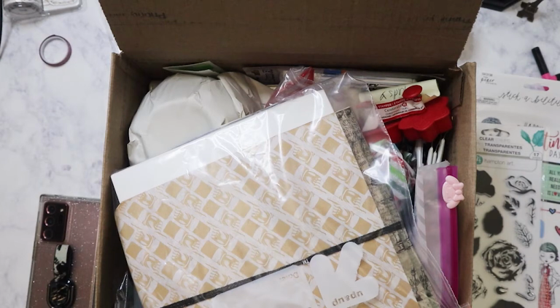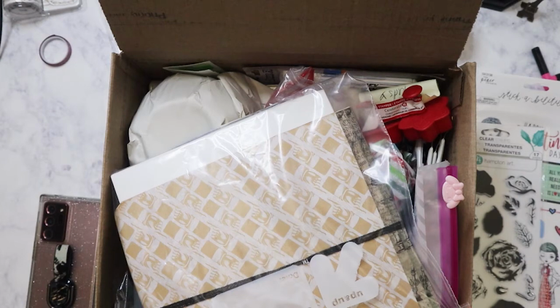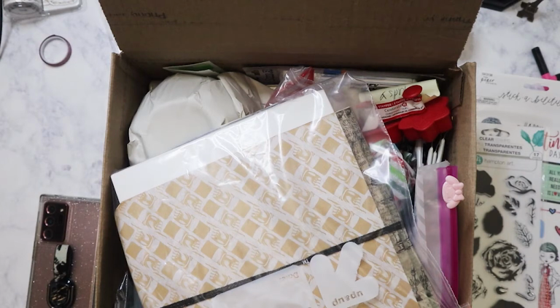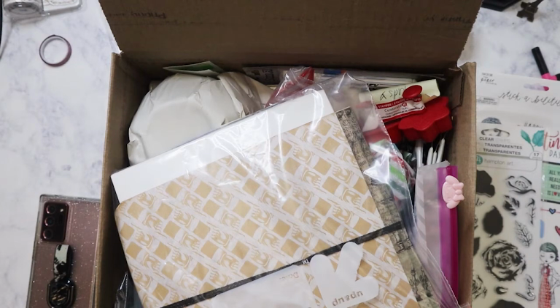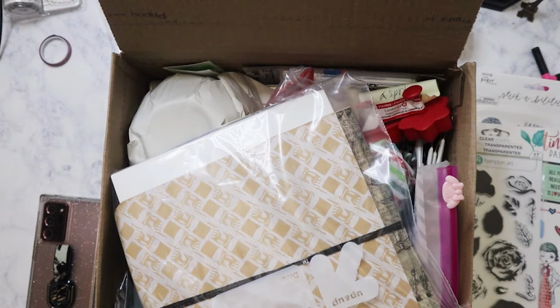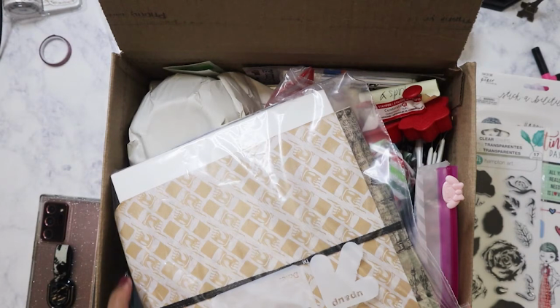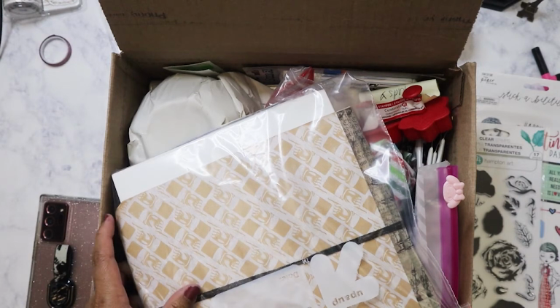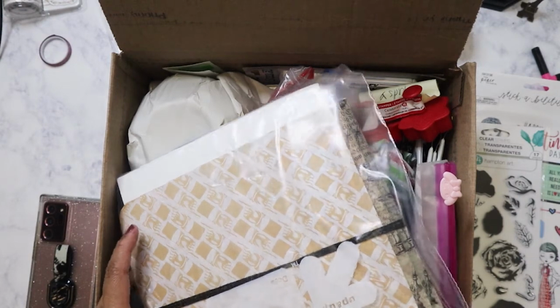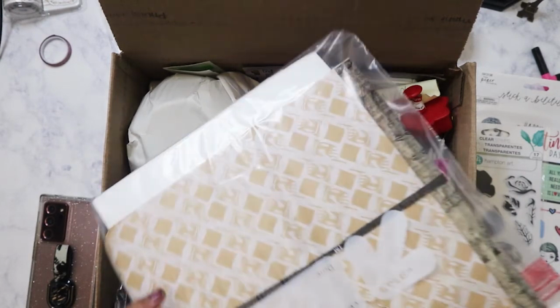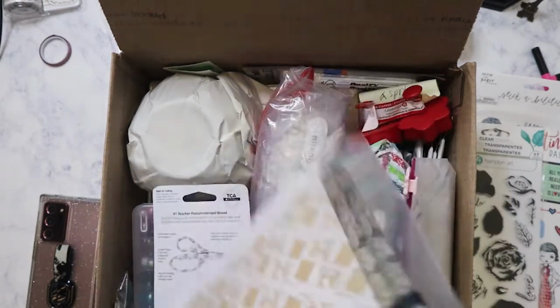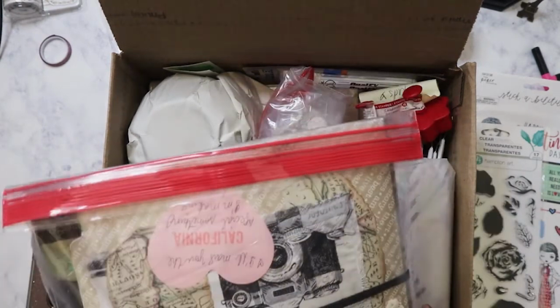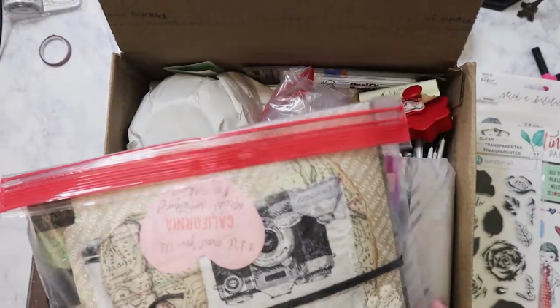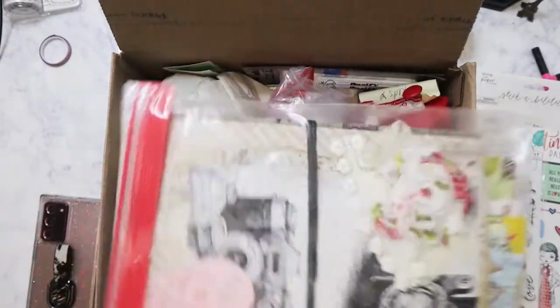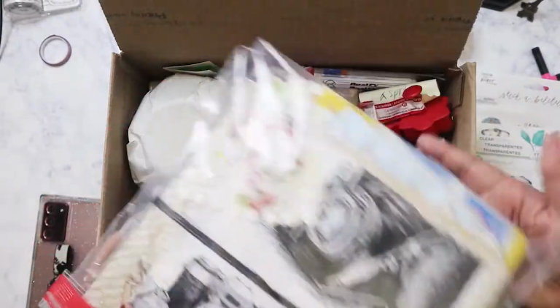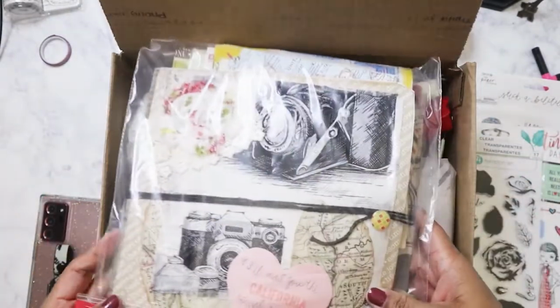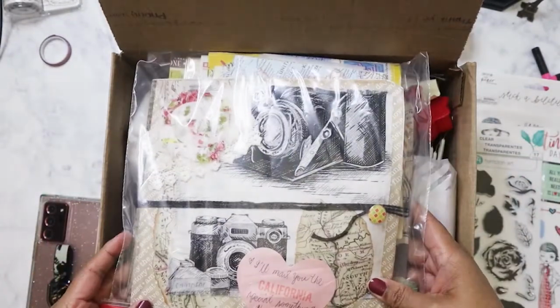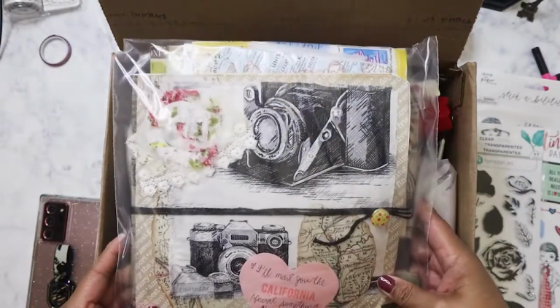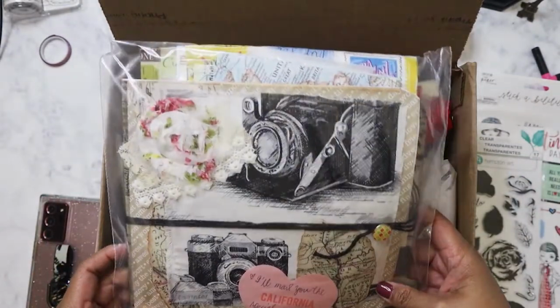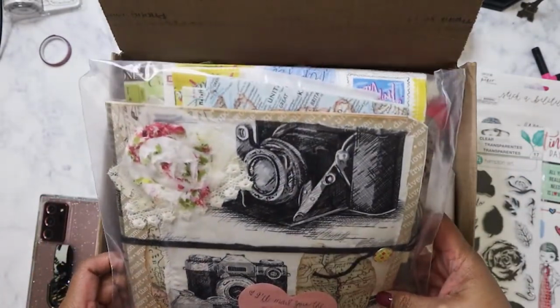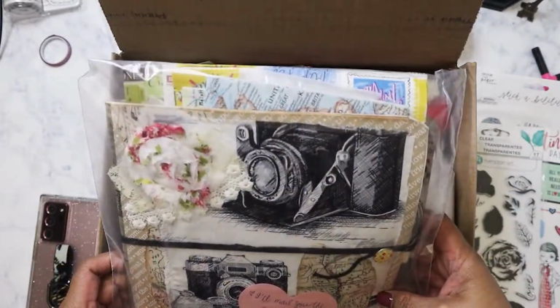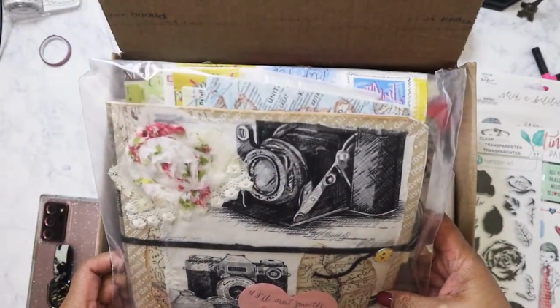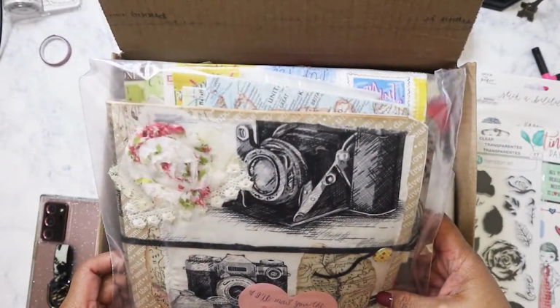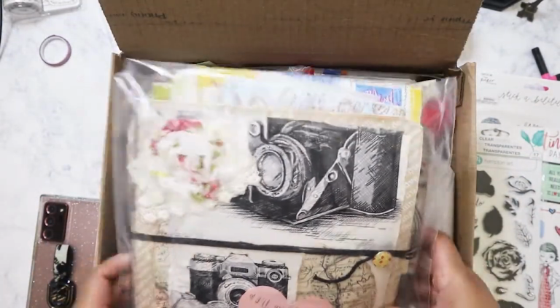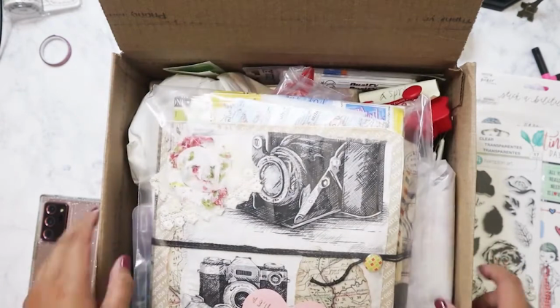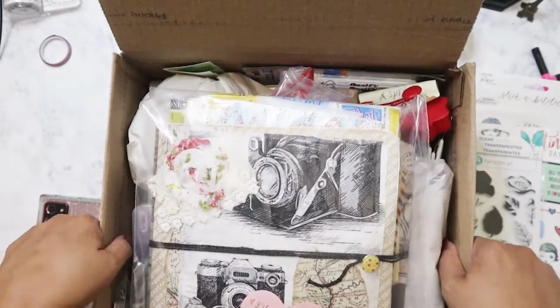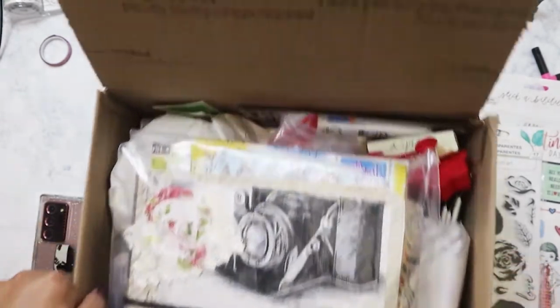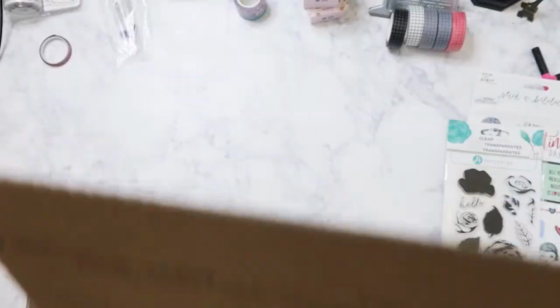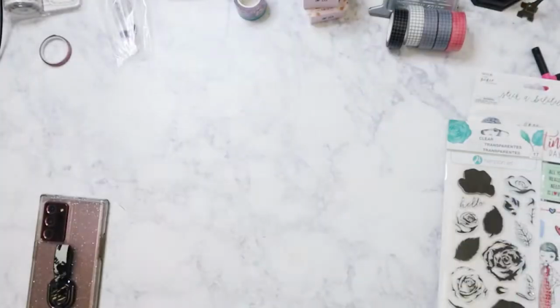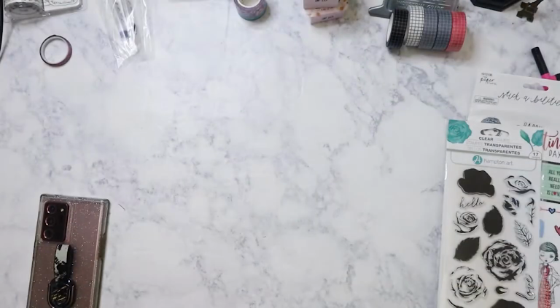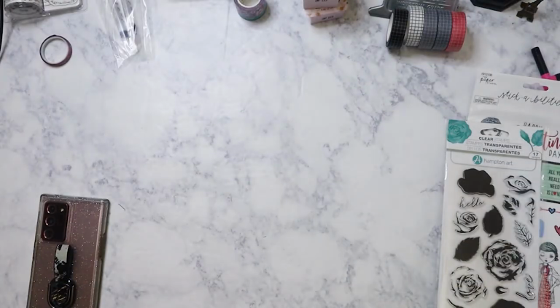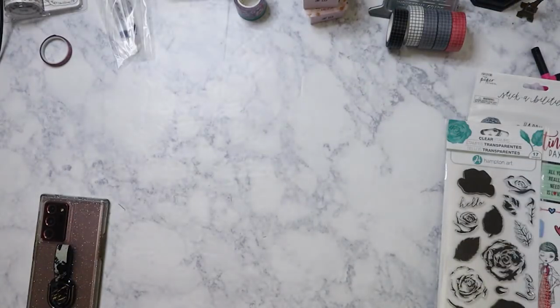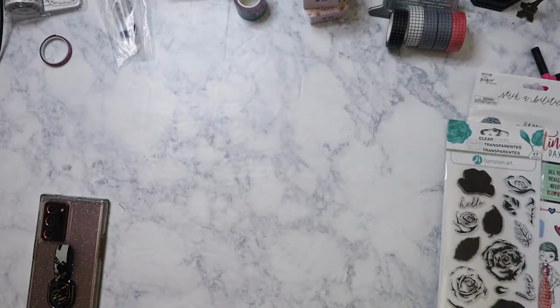All right, so let's see what we have here. Wow, actually I'm gonna take the box and put it down so I have more room to show everything.